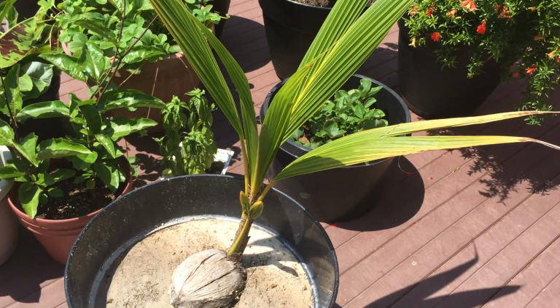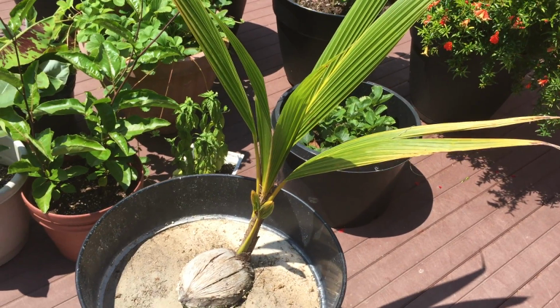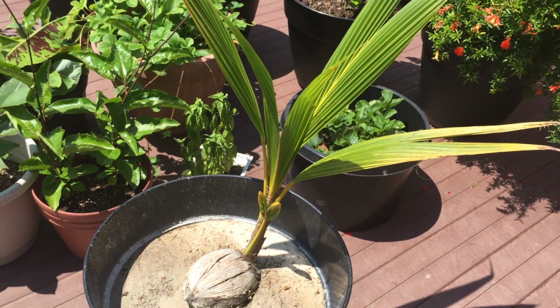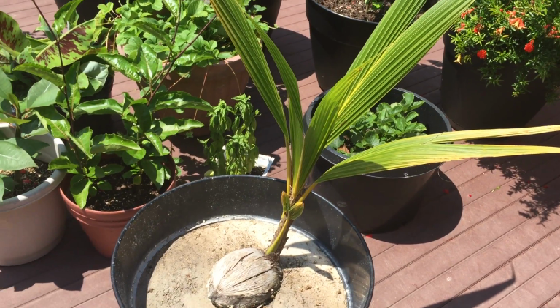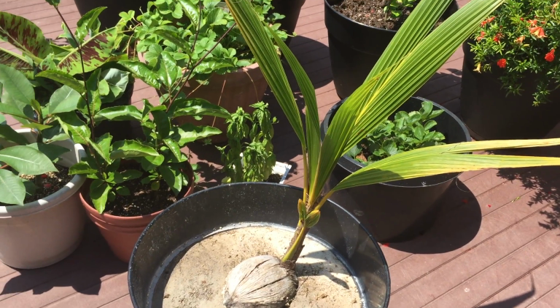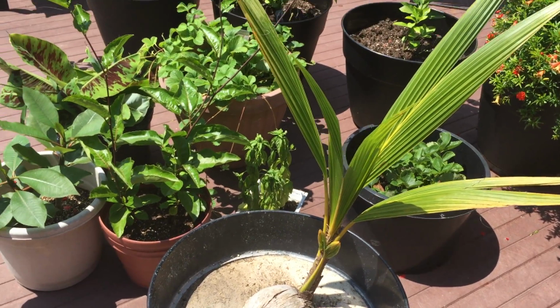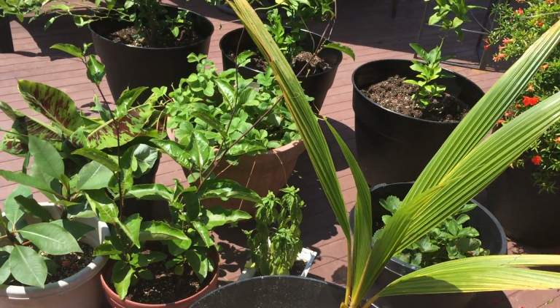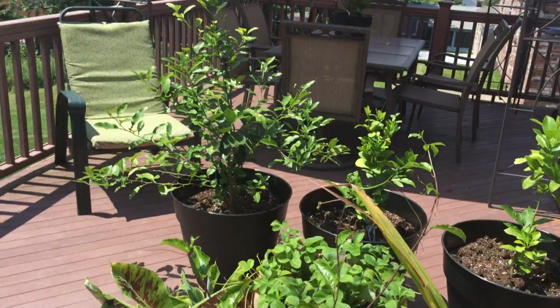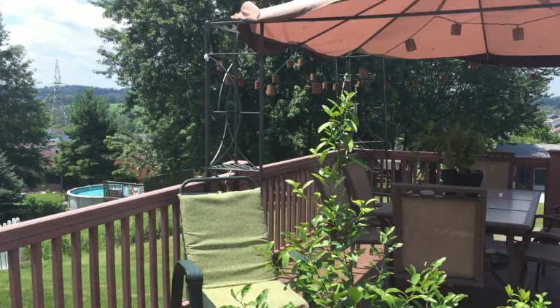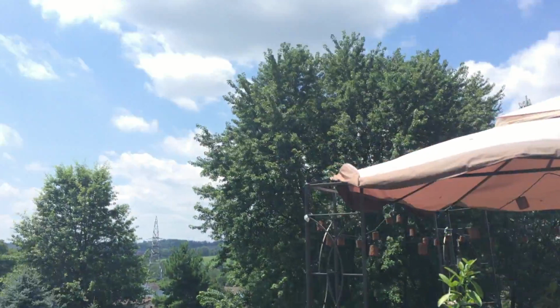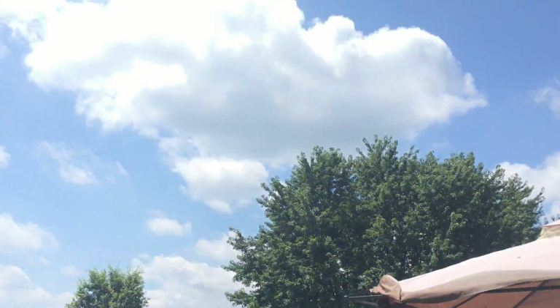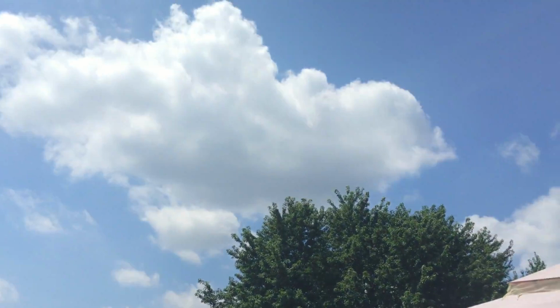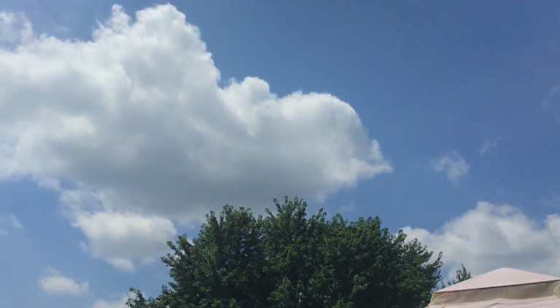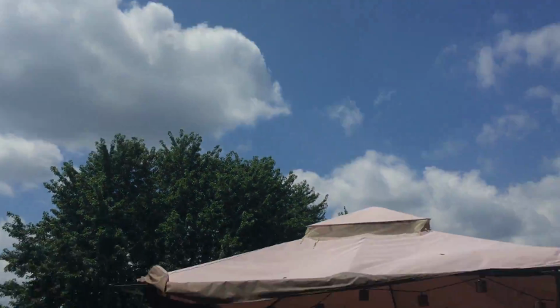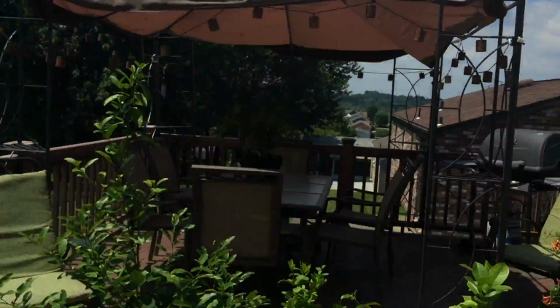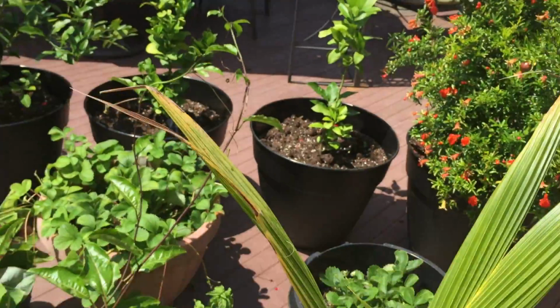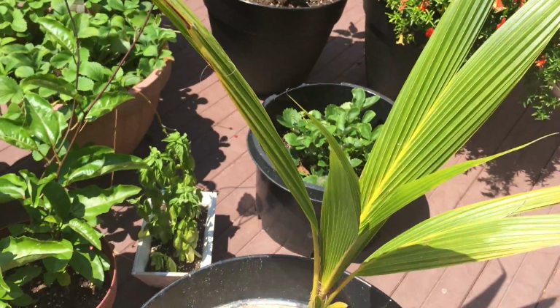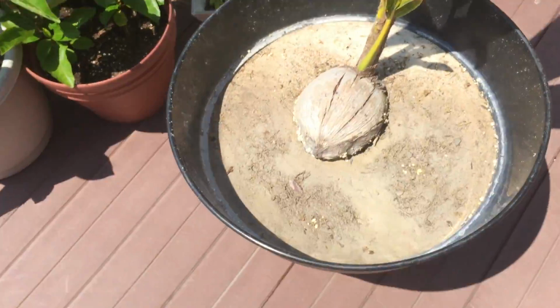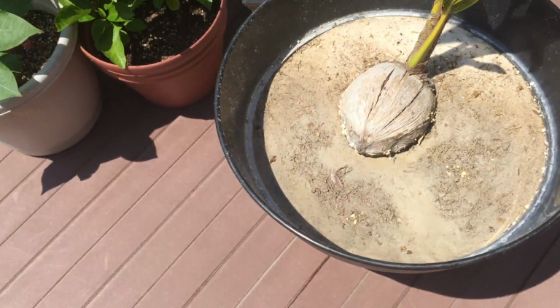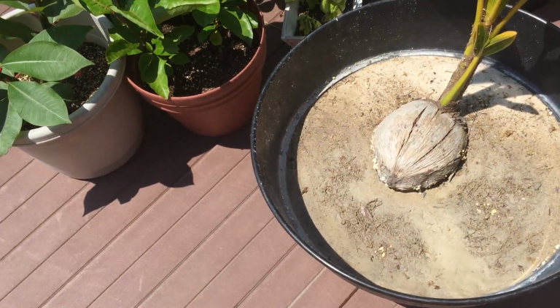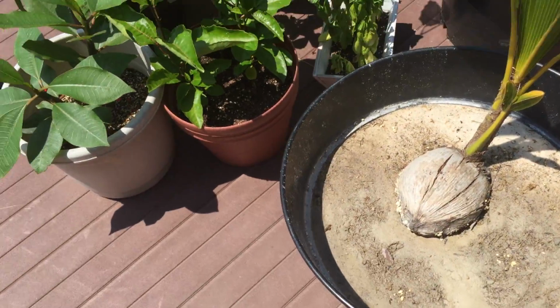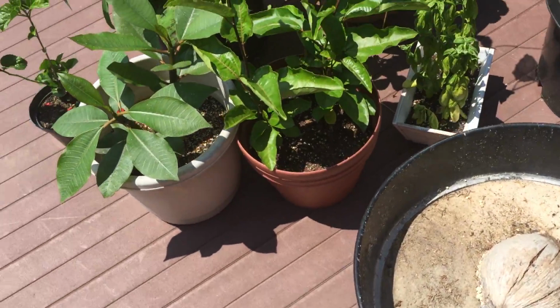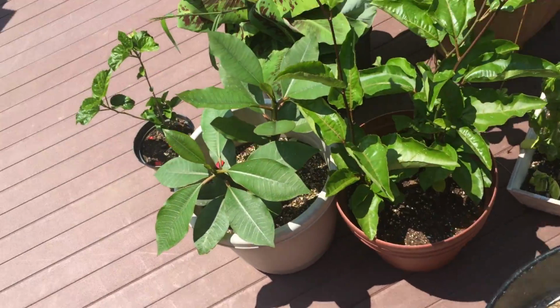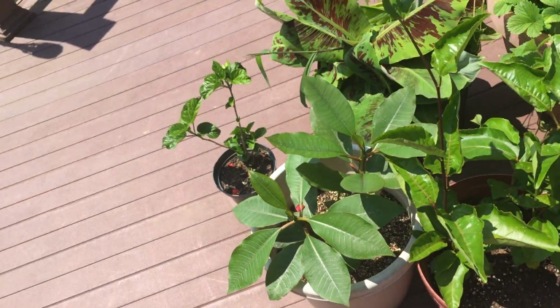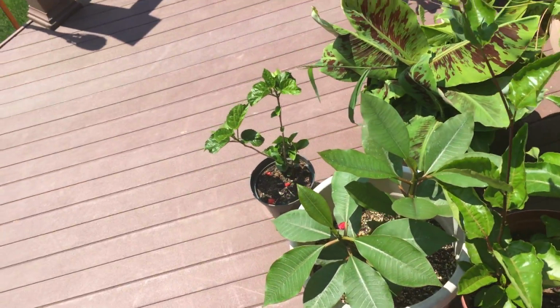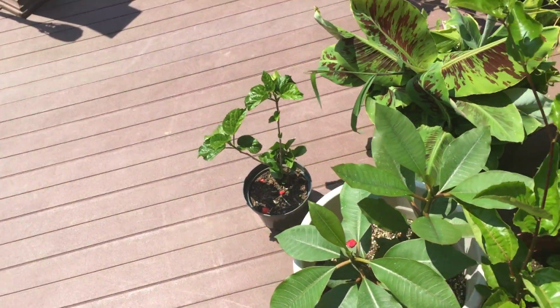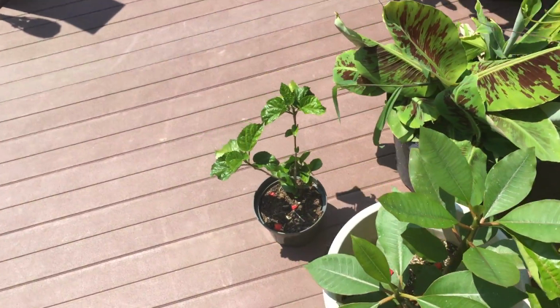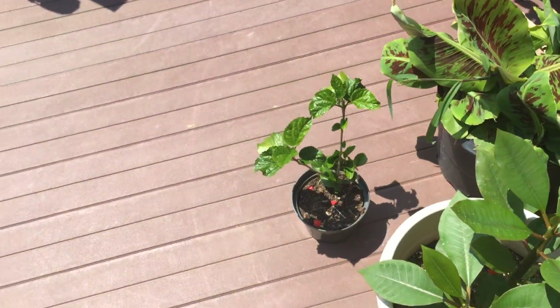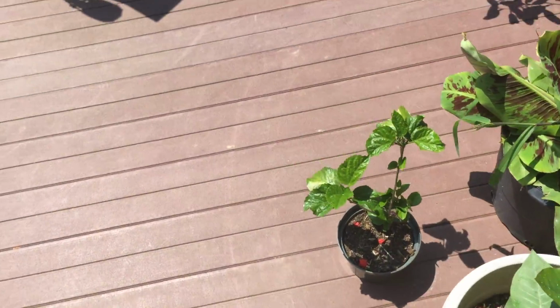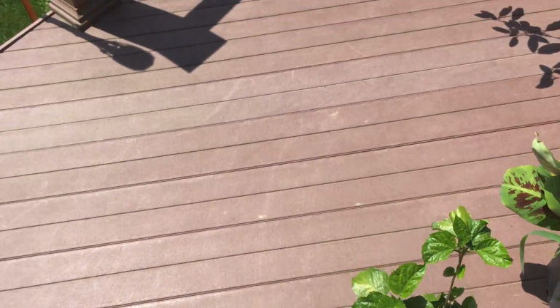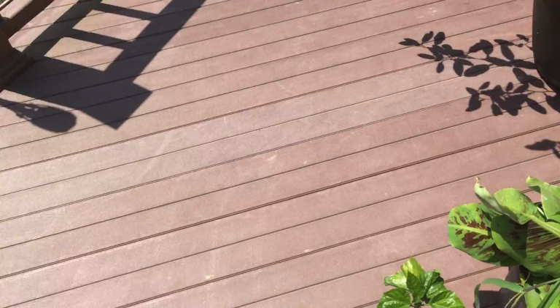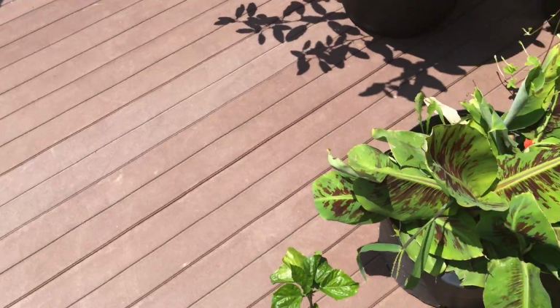Tropical plant update. It's currently 90 degrees right now and next week it's gonna be 90 degrees with only a 20% chance of rain. It's gonna be real dry real quick here.